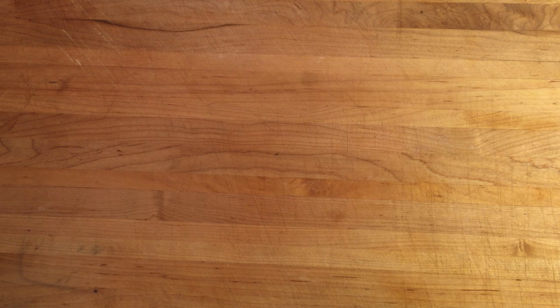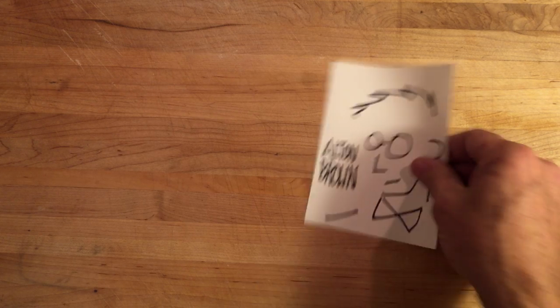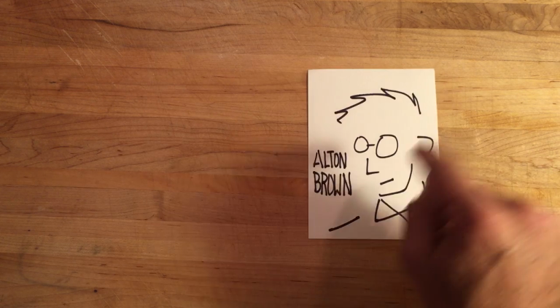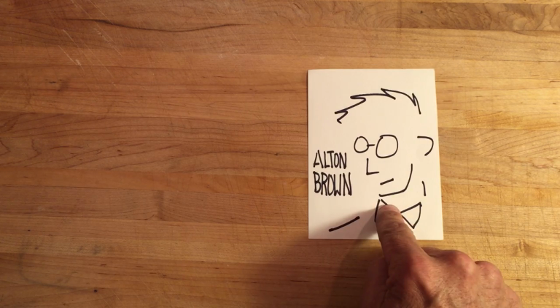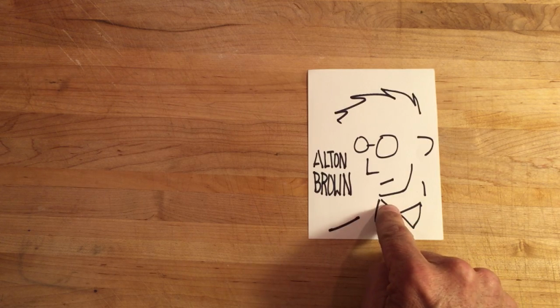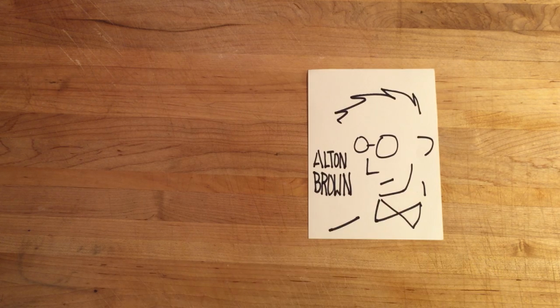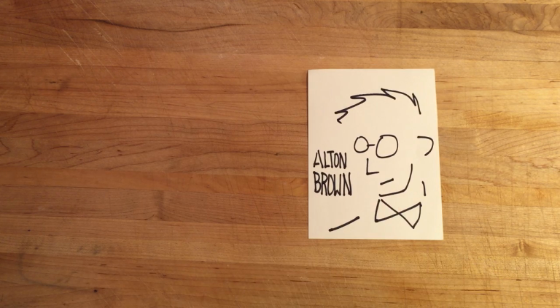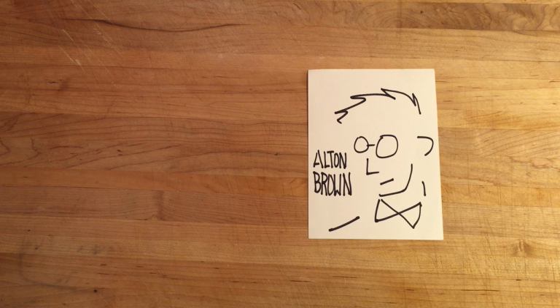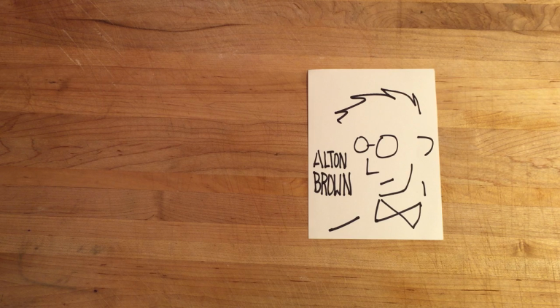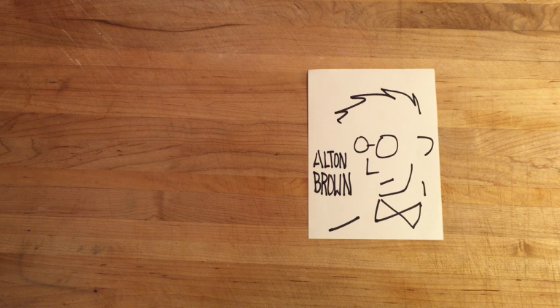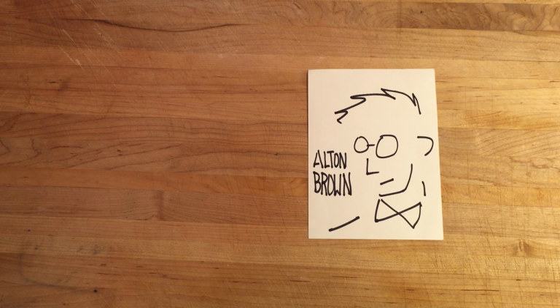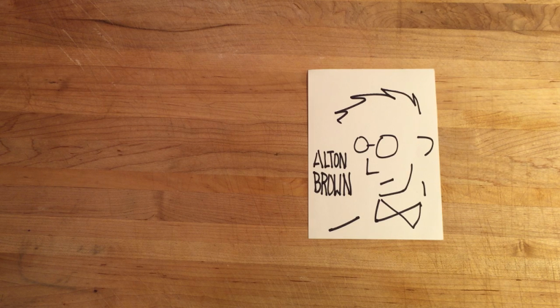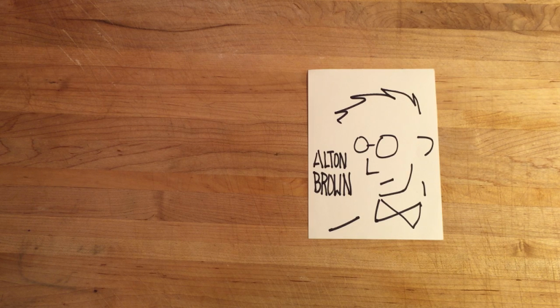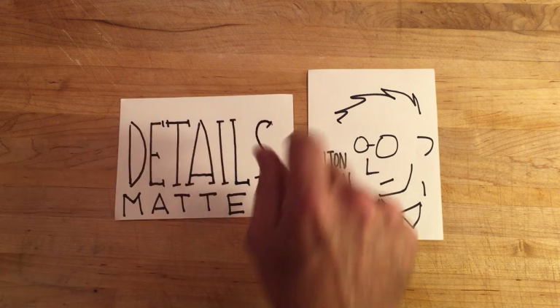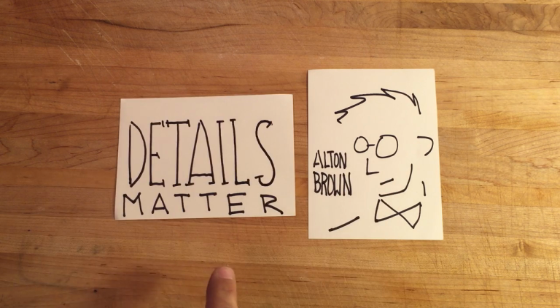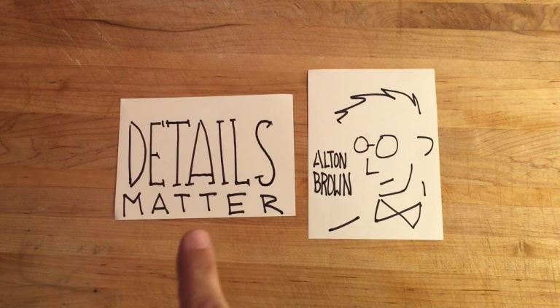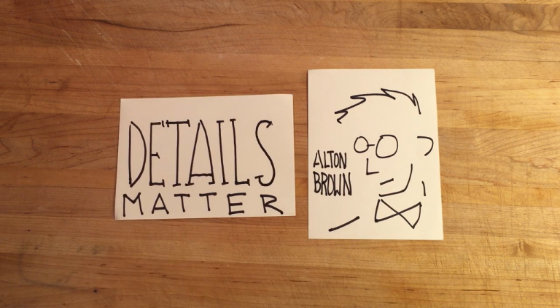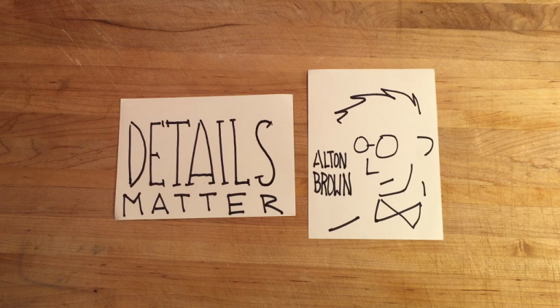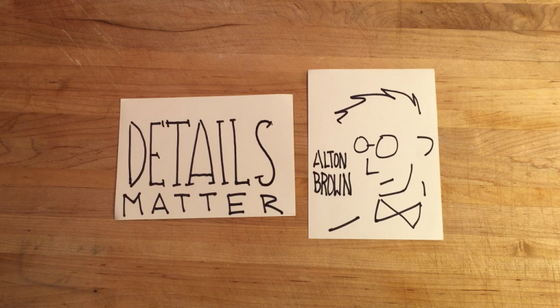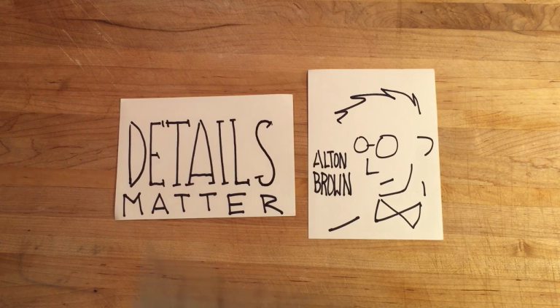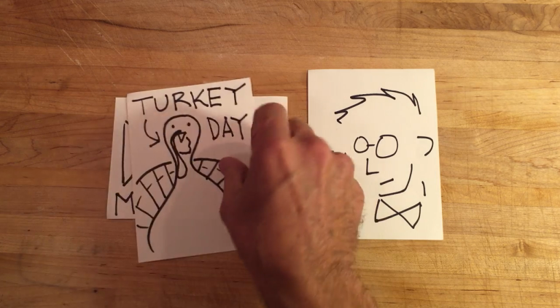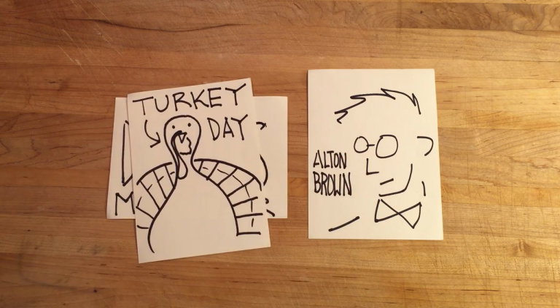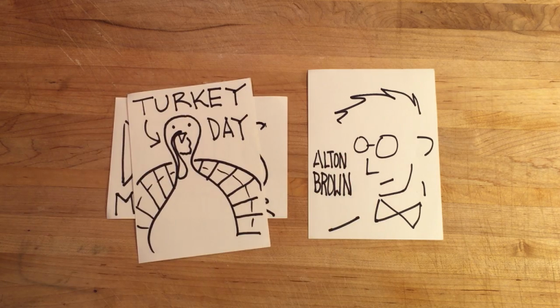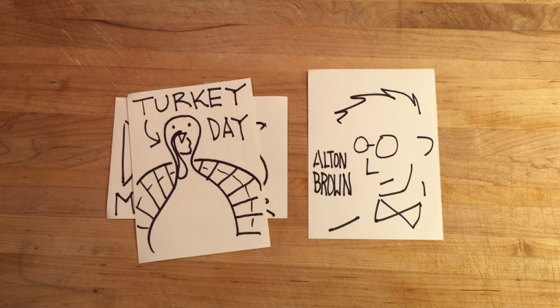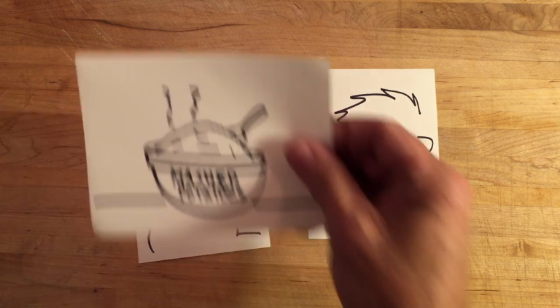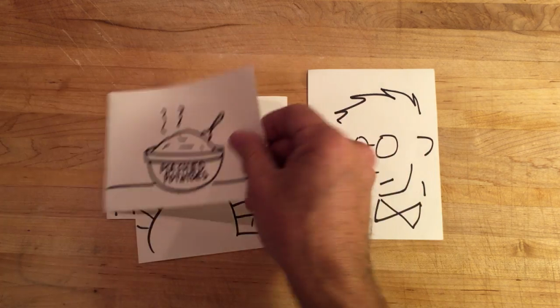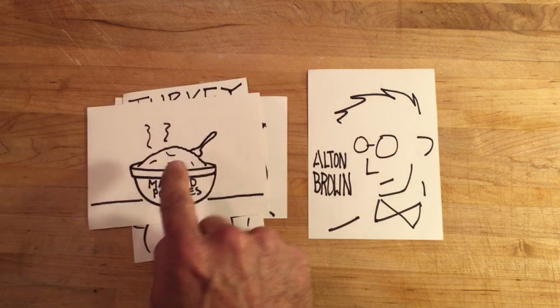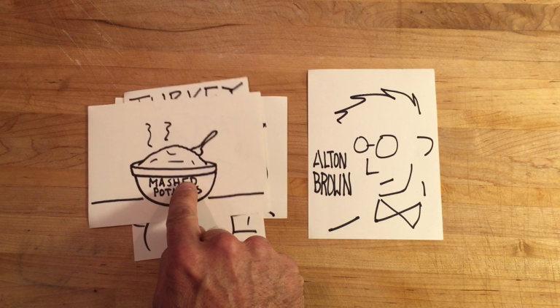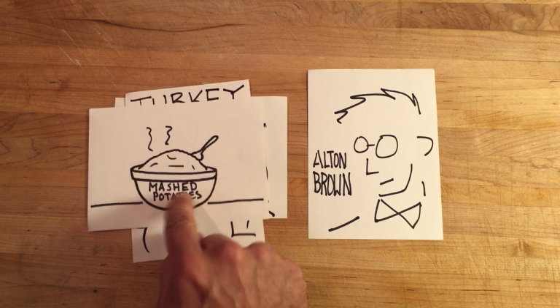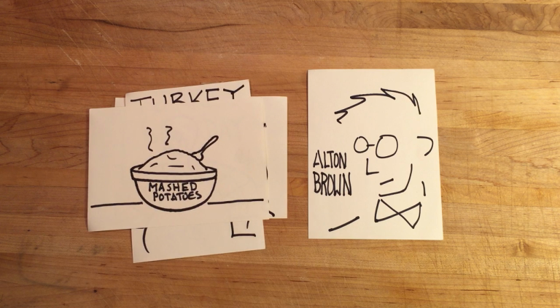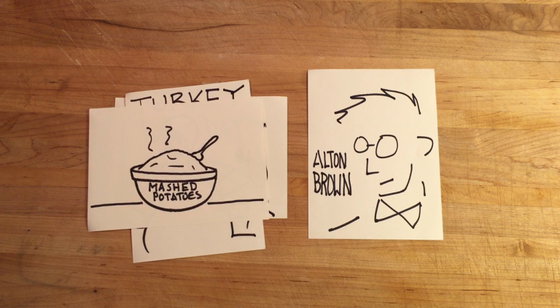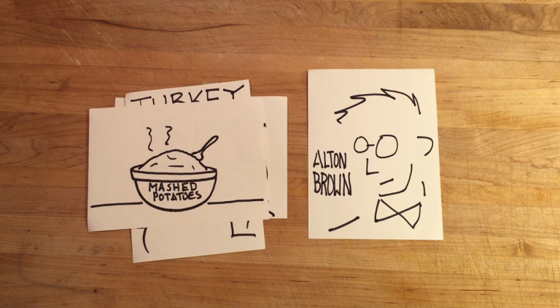Hi, food fans. Alton Brown here. You know, one of the beliefs I hold to be self-evident is that when it comes to cooking, details matter. This is certainly true when it comes to turkey day, and not only for the bird, but for the sides, the most critical of which, of course, is mashed potatoes.